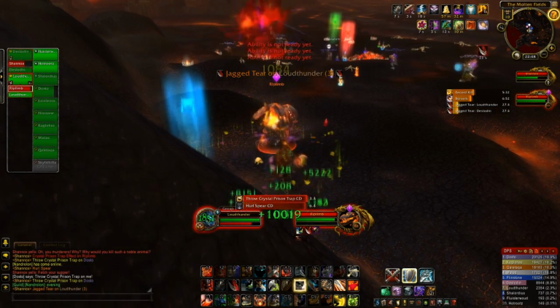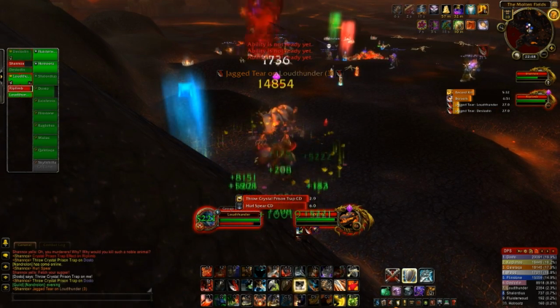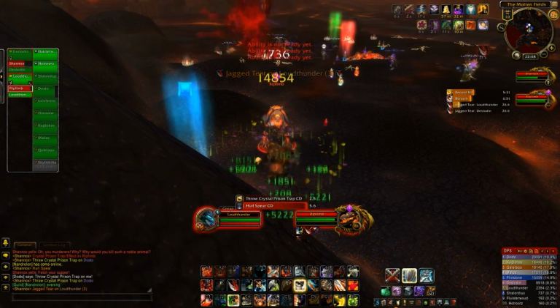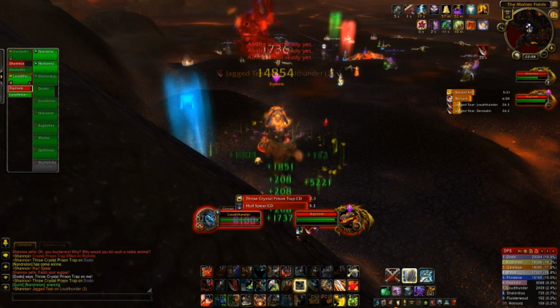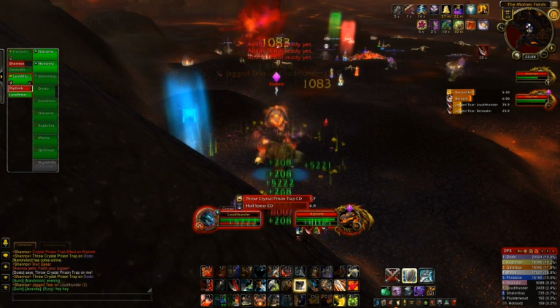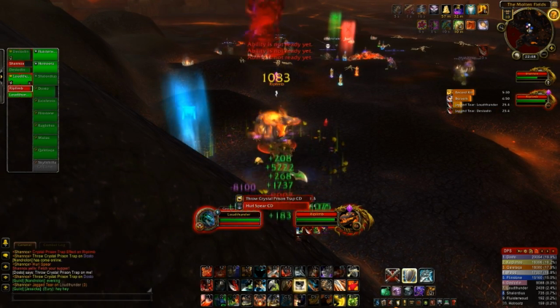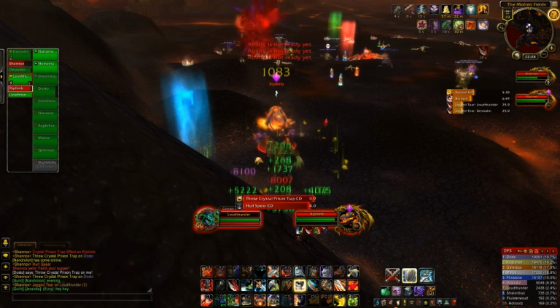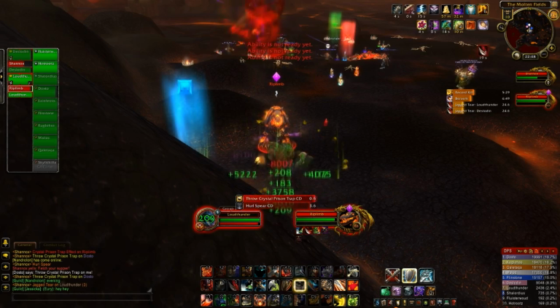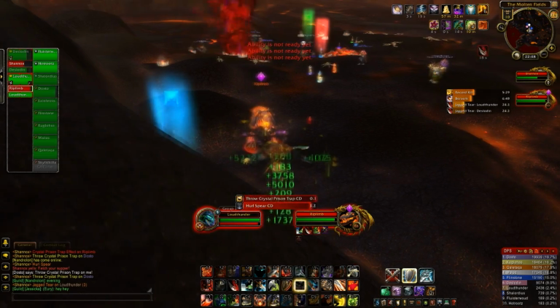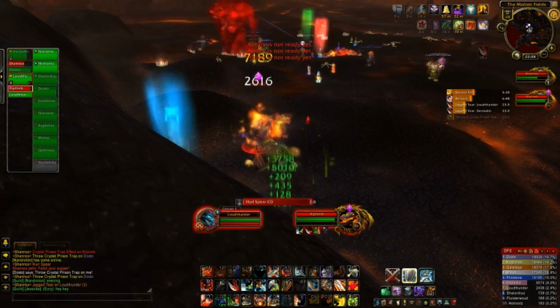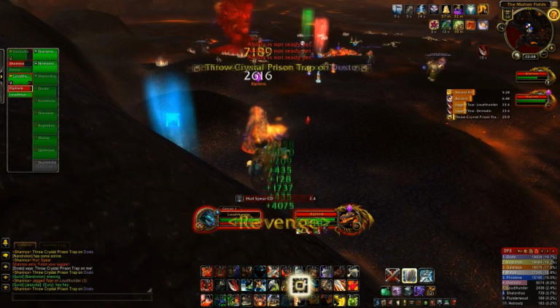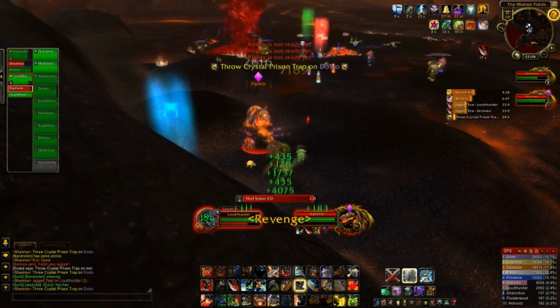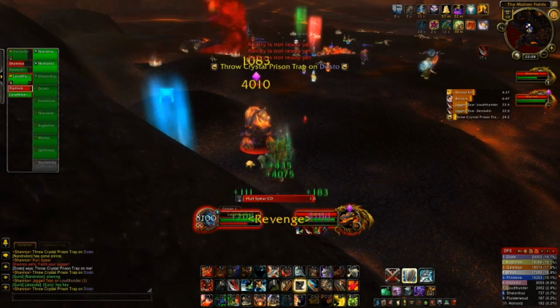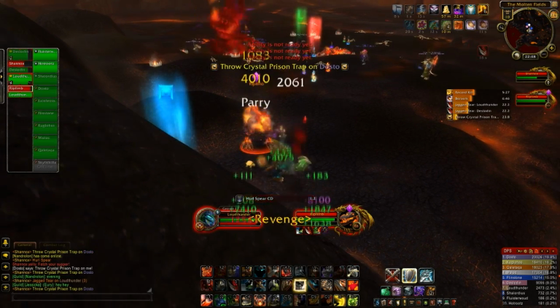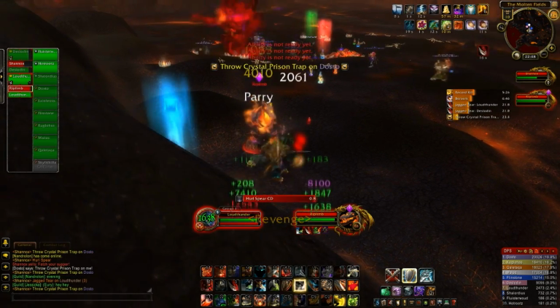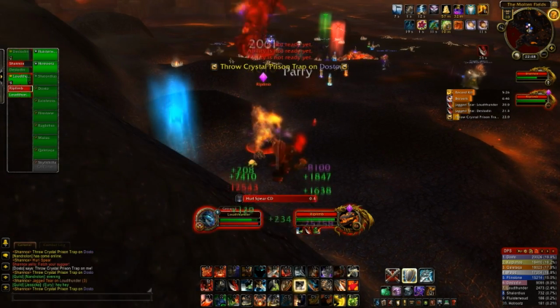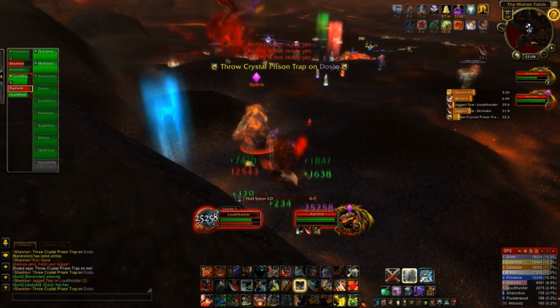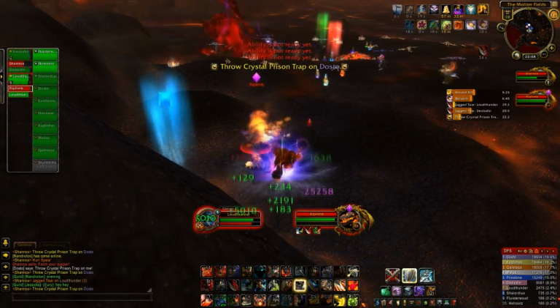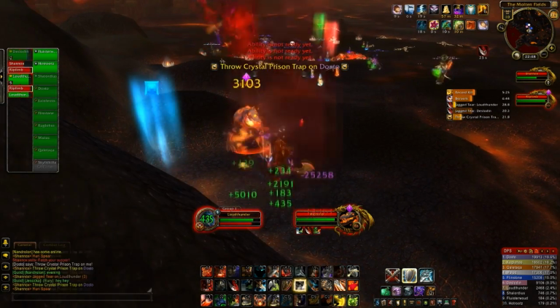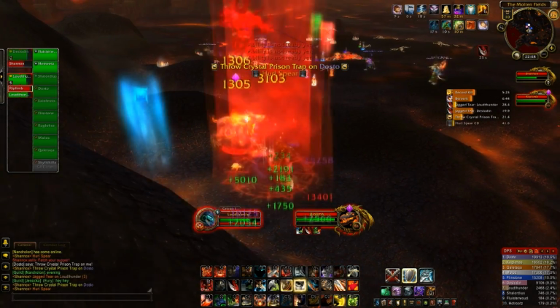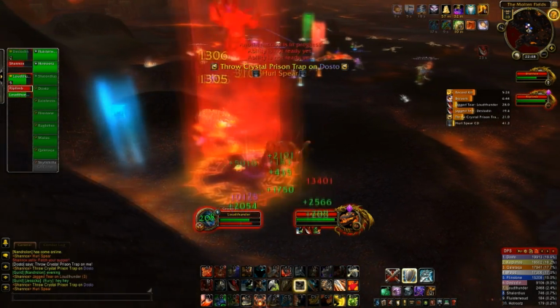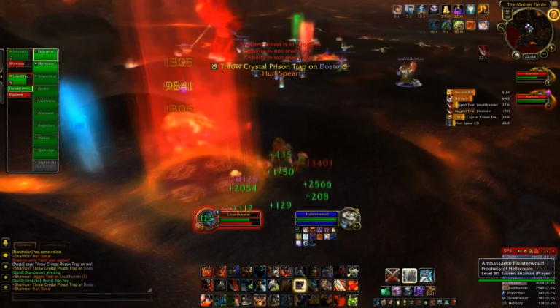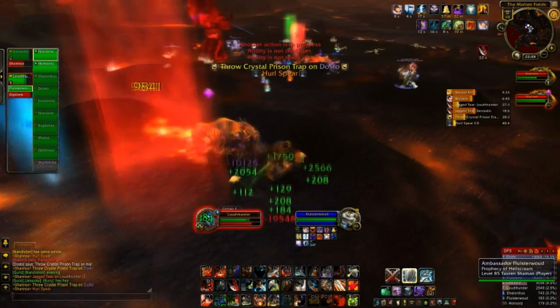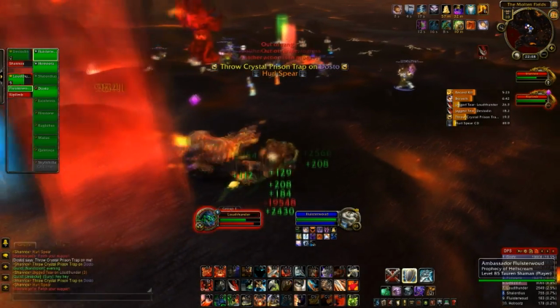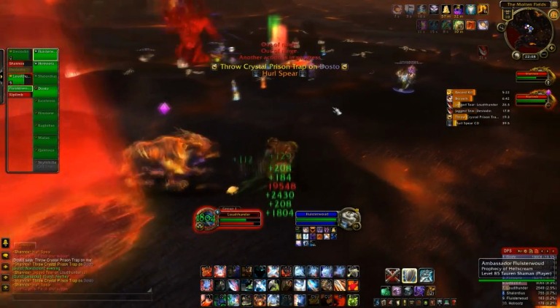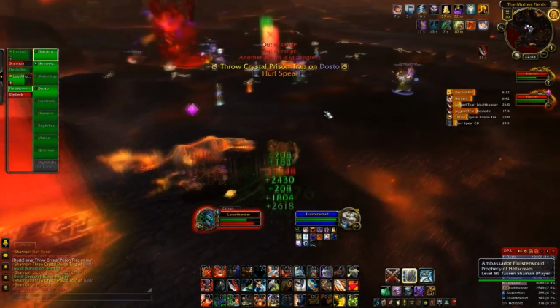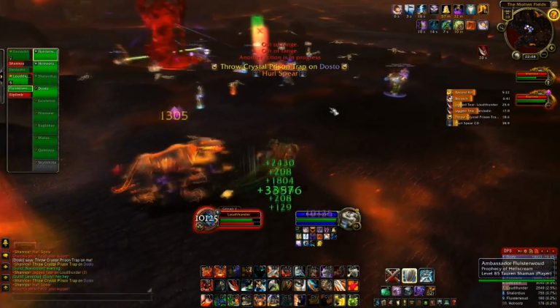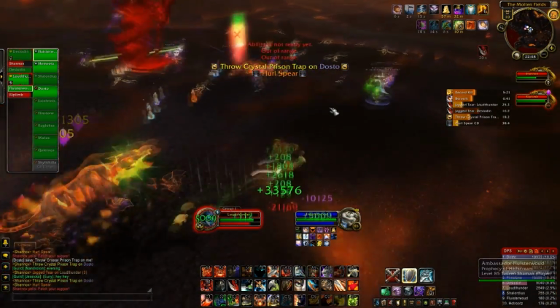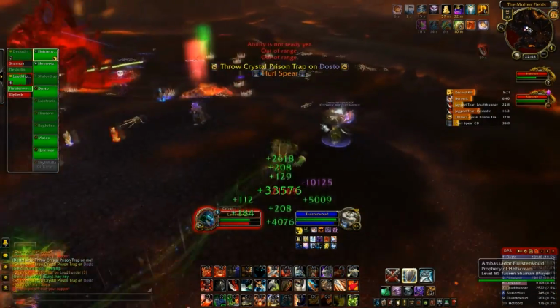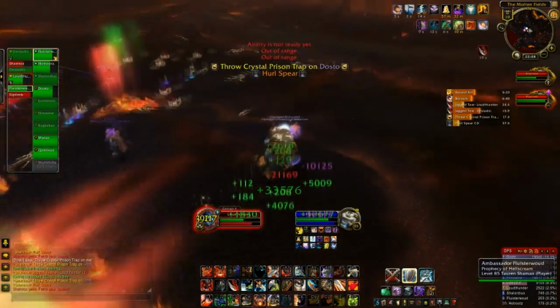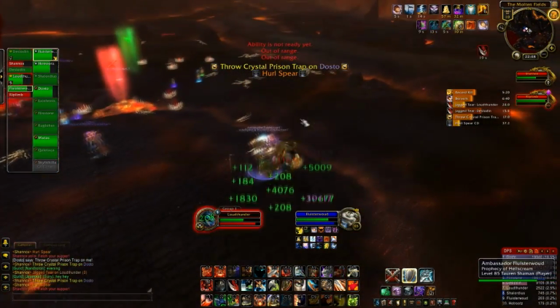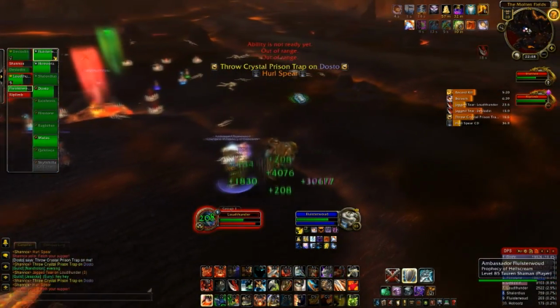The raid setup you want for this fight is two tanks, three healers, and a mix of melee and ranged DPS. You want one healer on each tank and one healer to be raid healing.